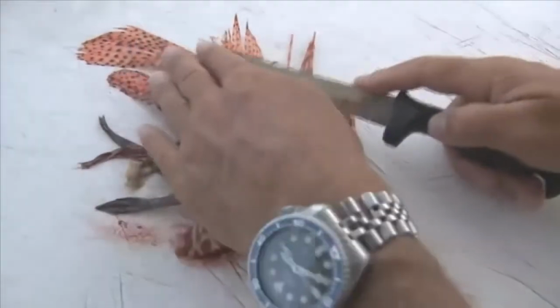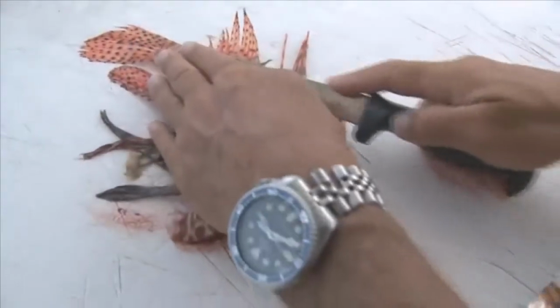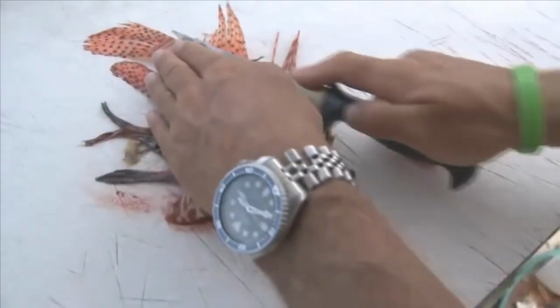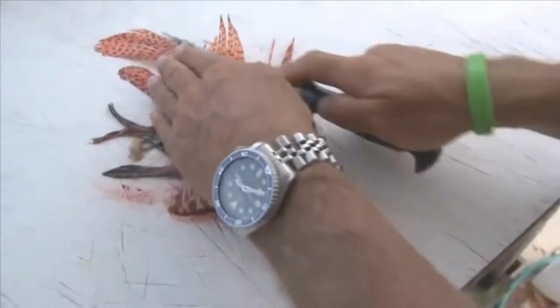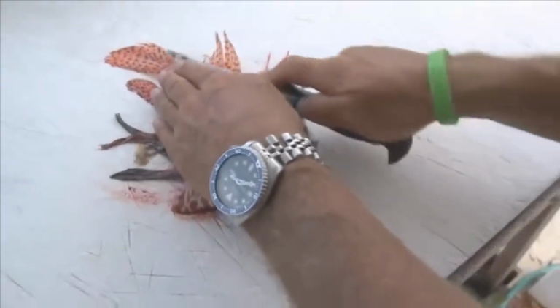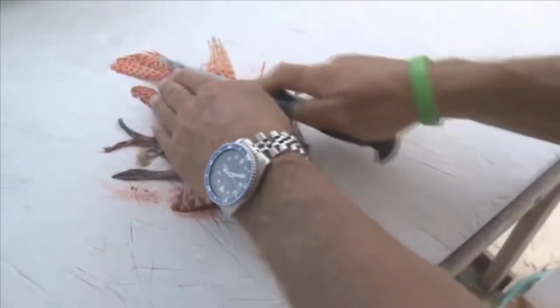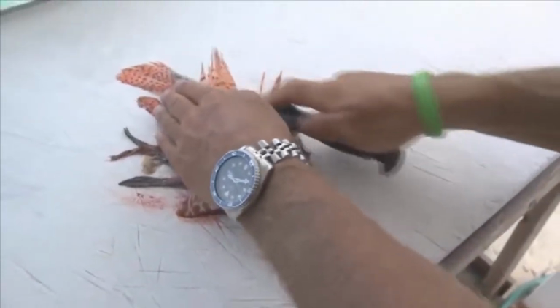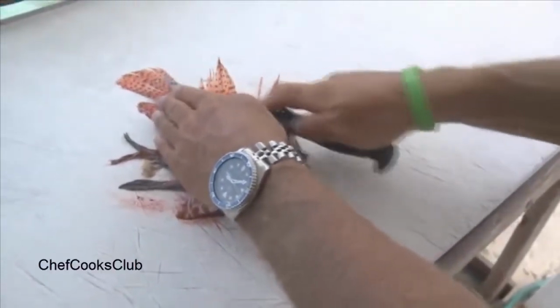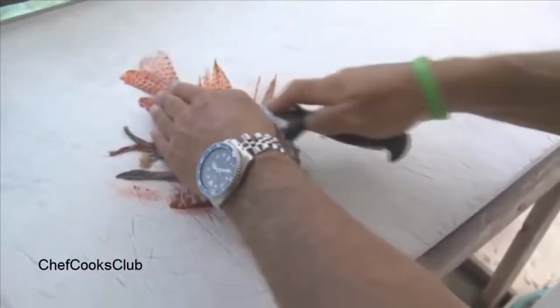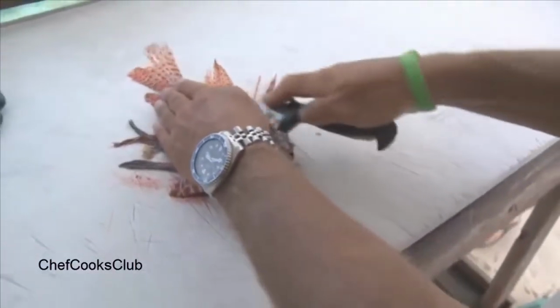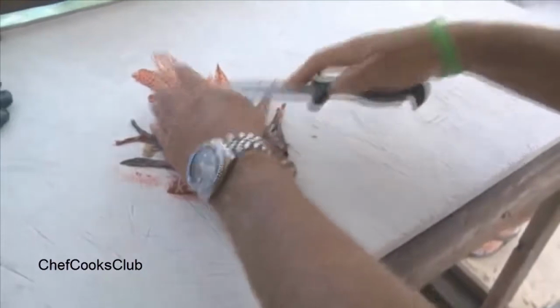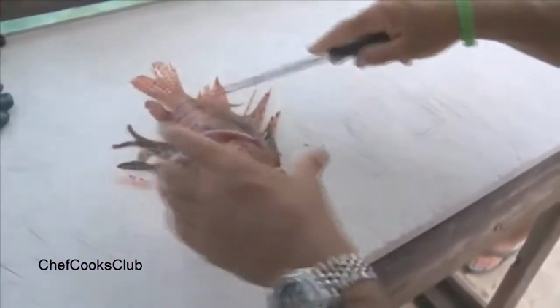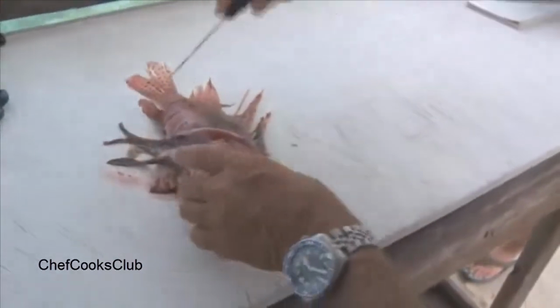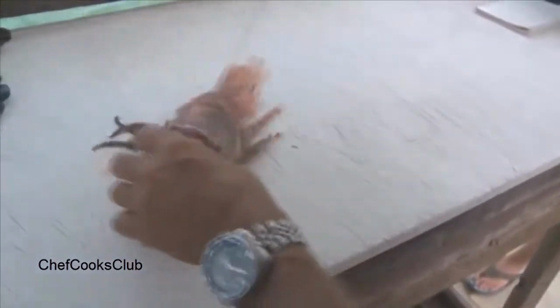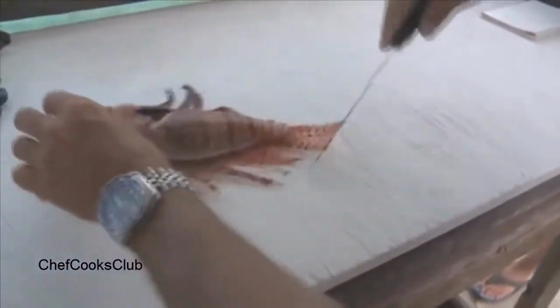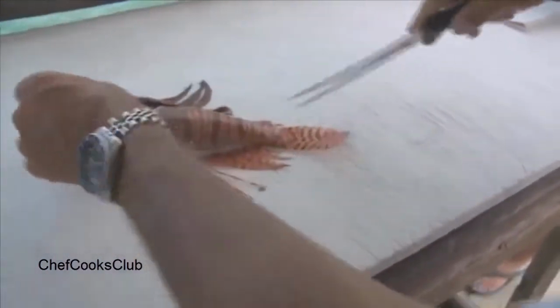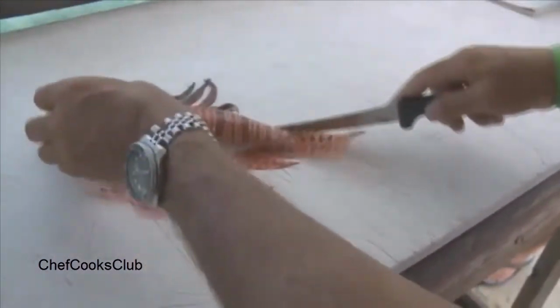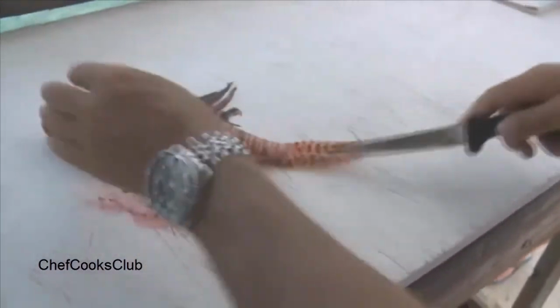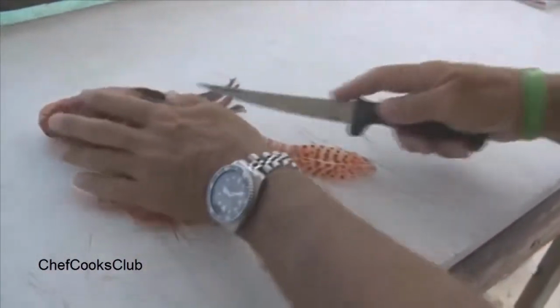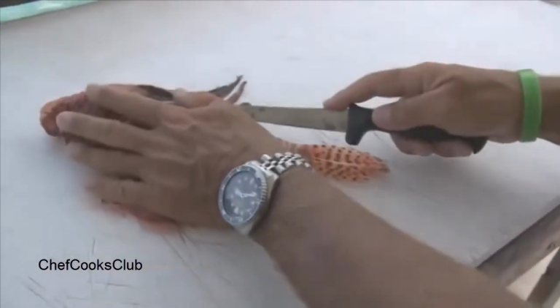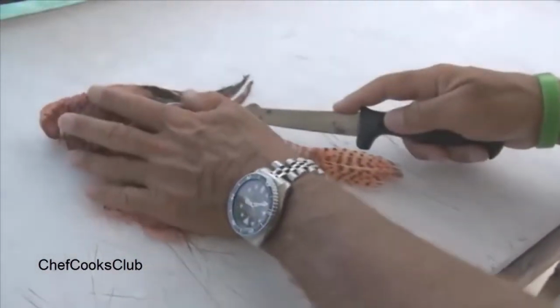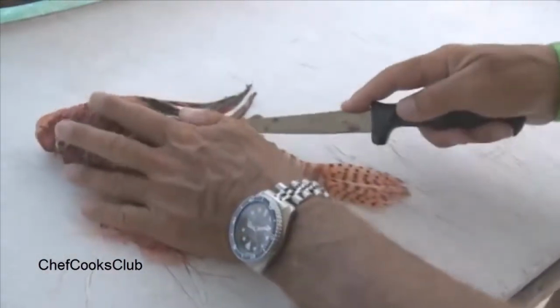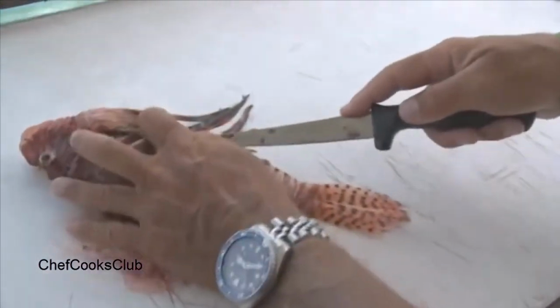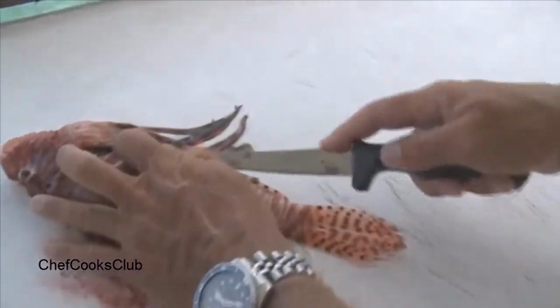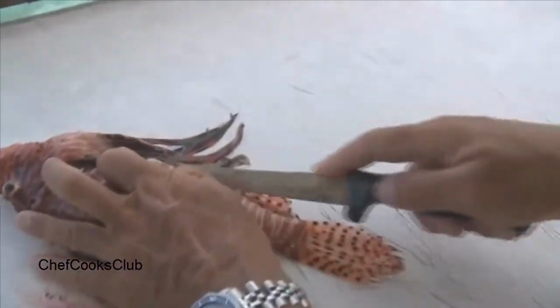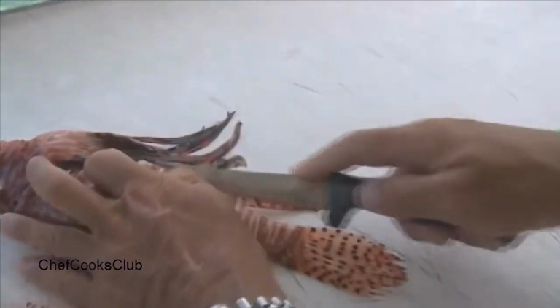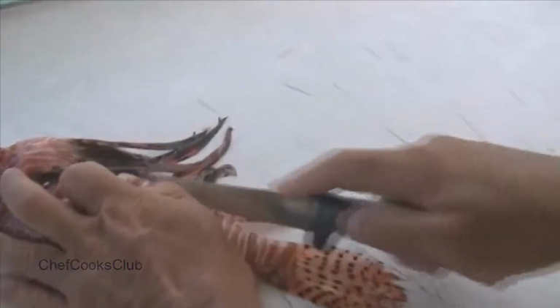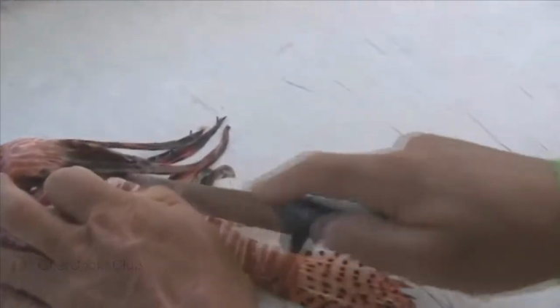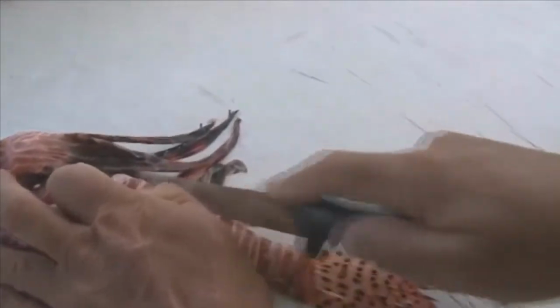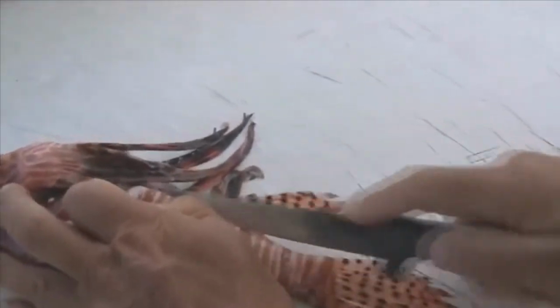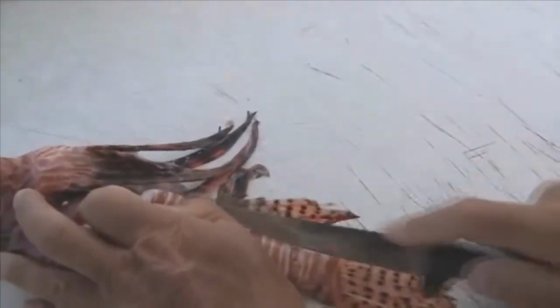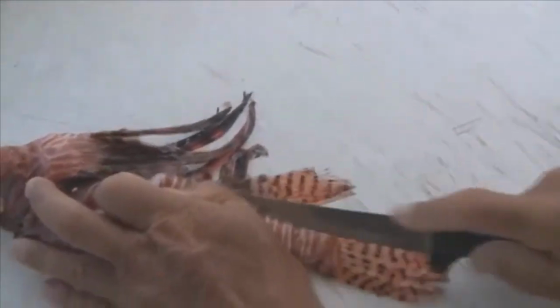All the way back down to the tail, and then the same cut on the bottom, under by the anal fin — make a cut right along the bottom of the fish.